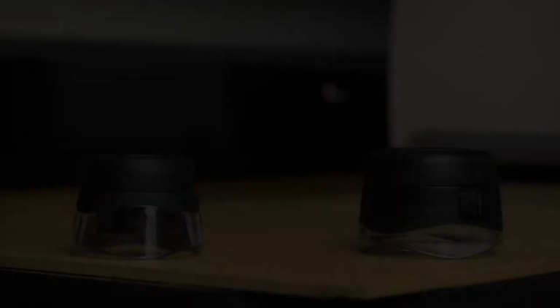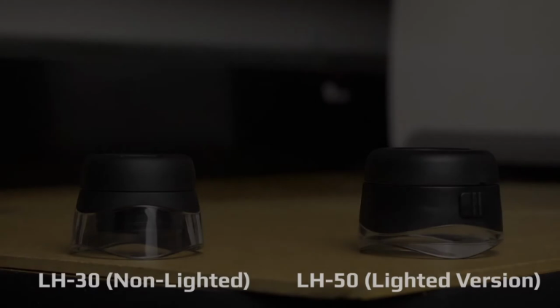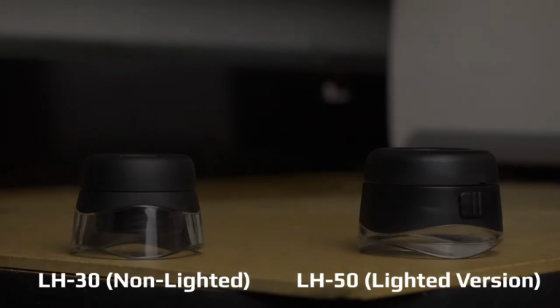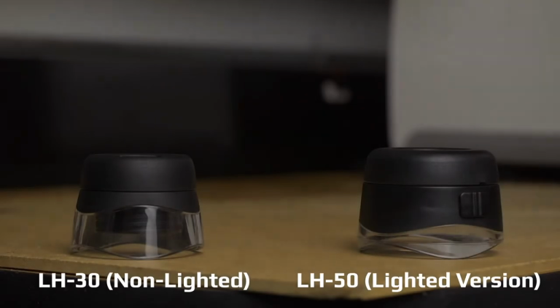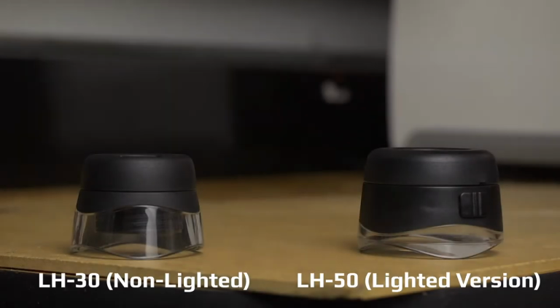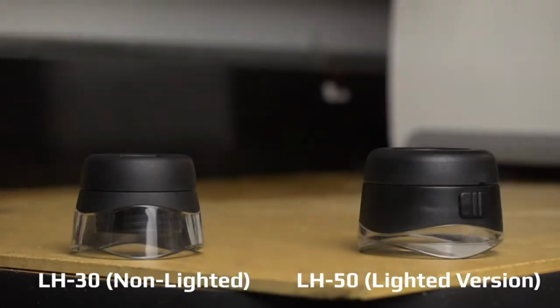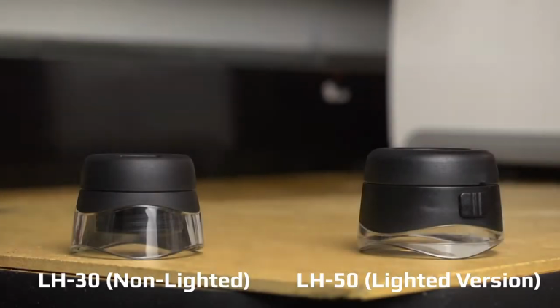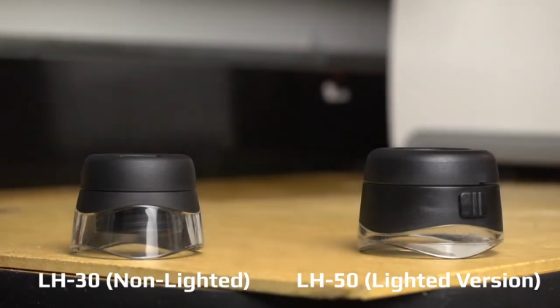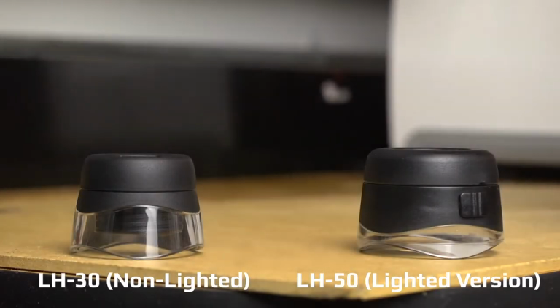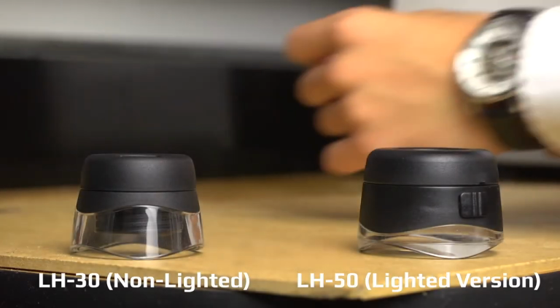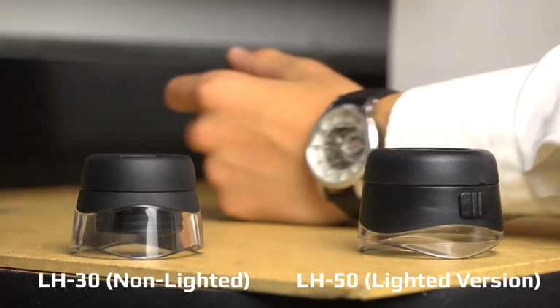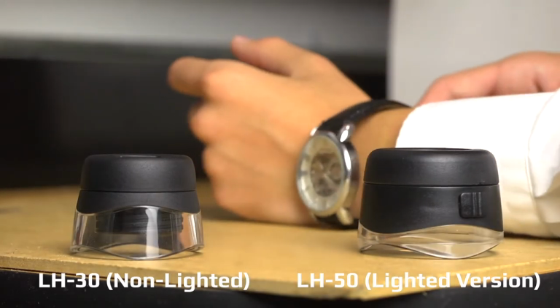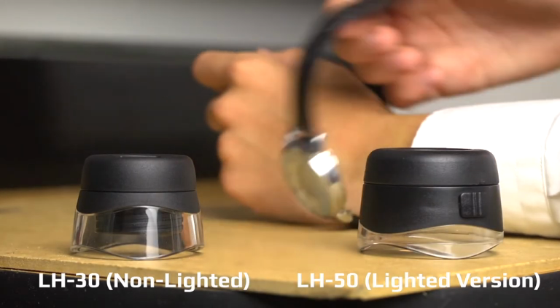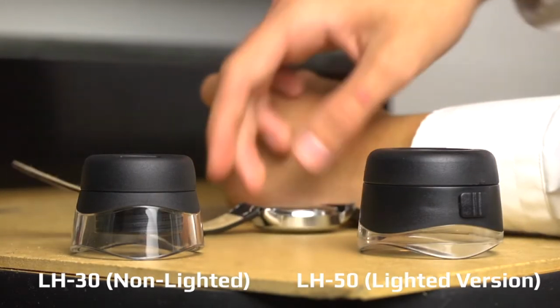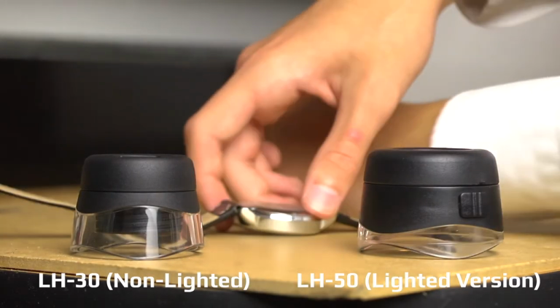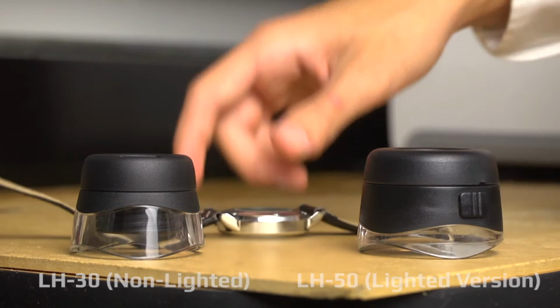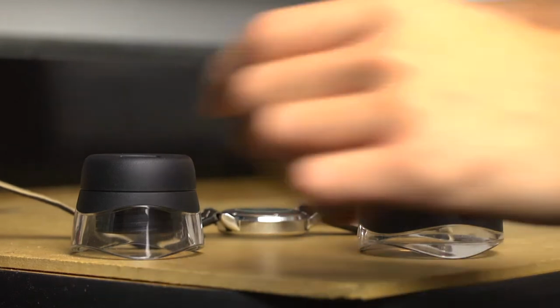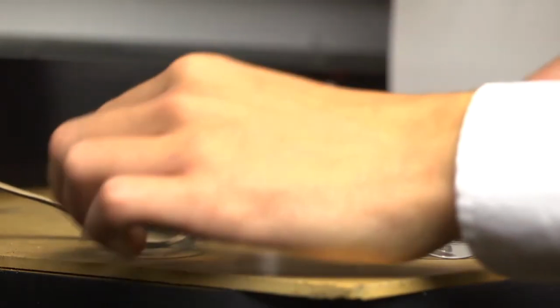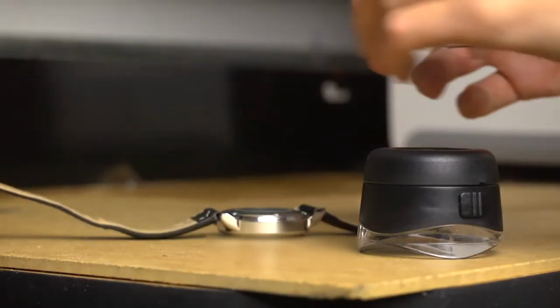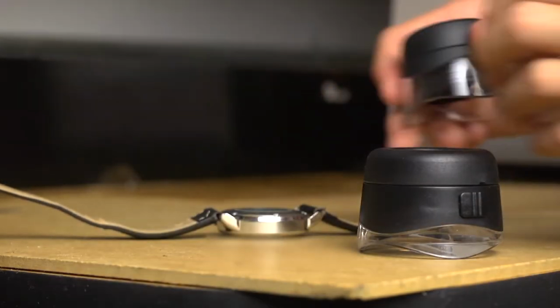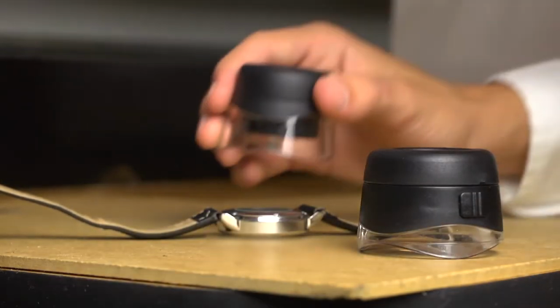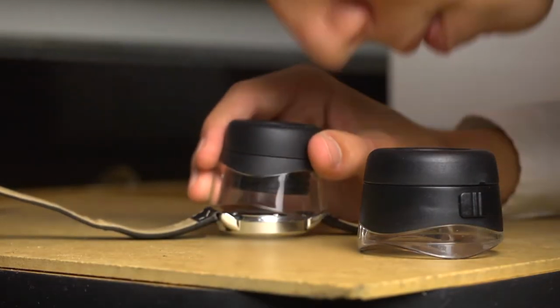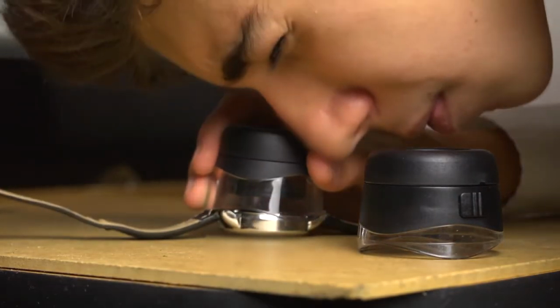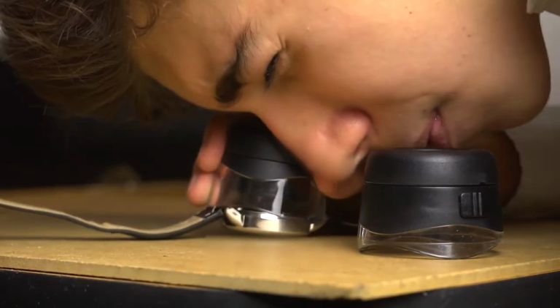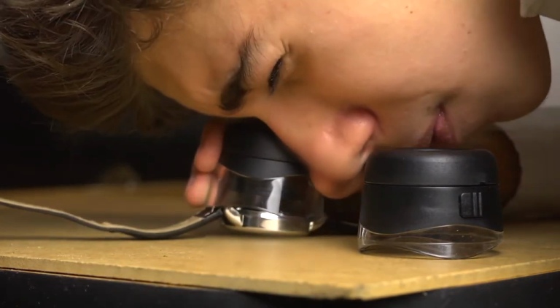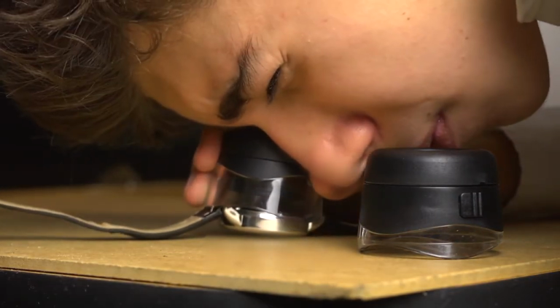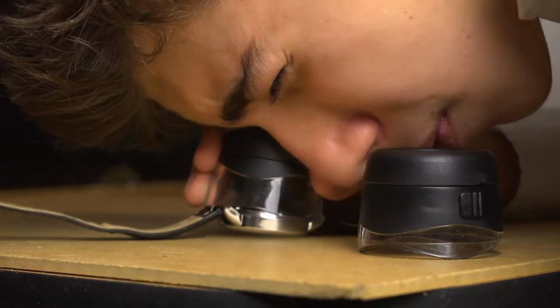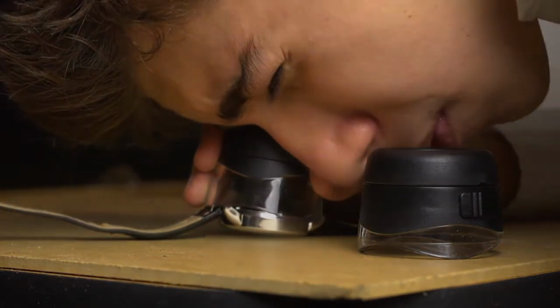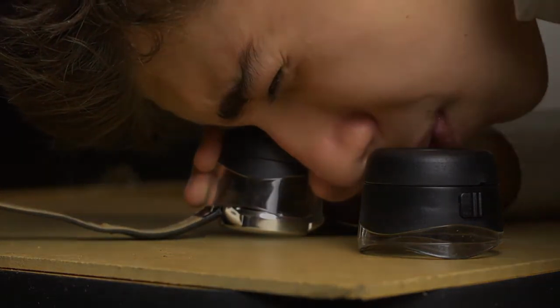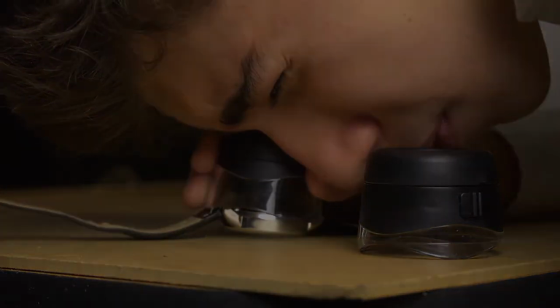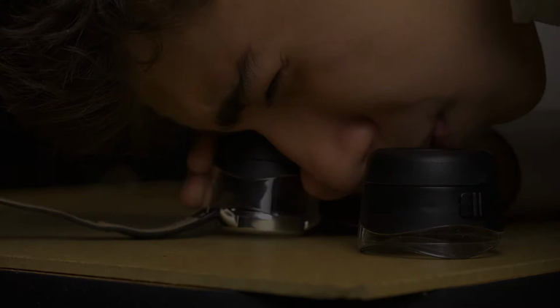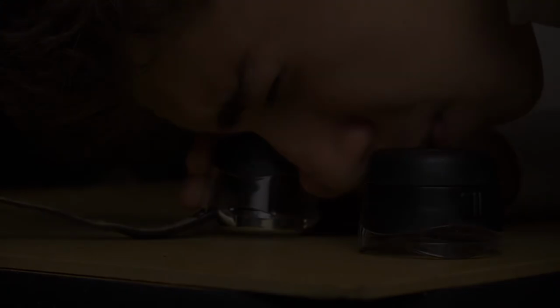Loops are a great option for when you really want to zero in on something. The LH30 and LH50 both come with the same high powered lens and make it easy for you to inspect and look at very fine details.